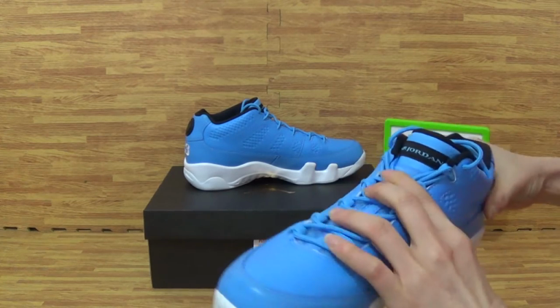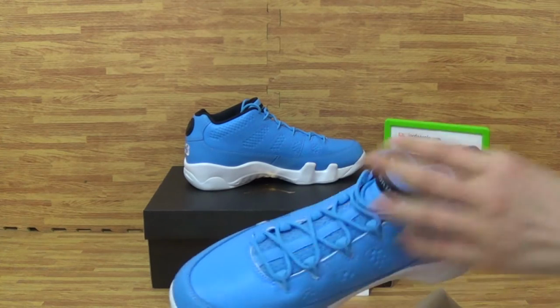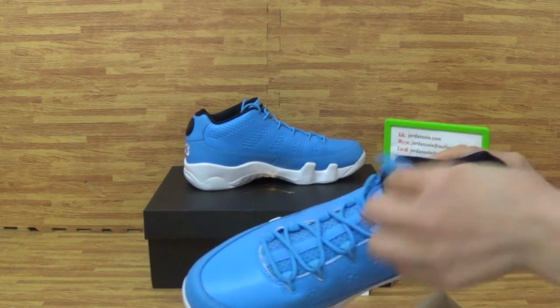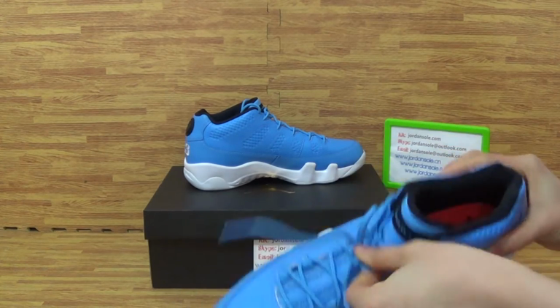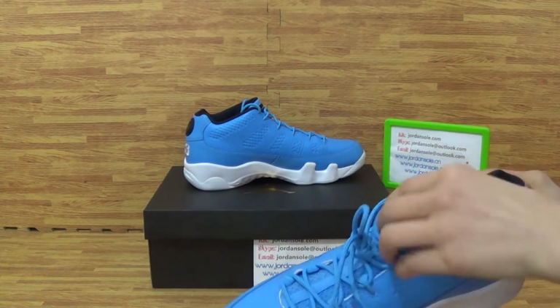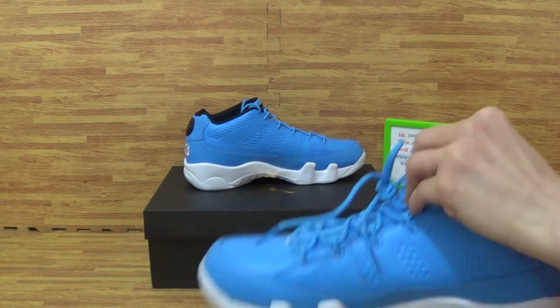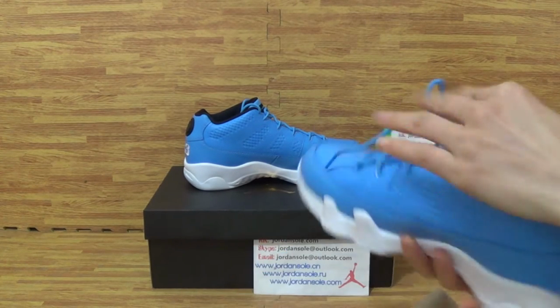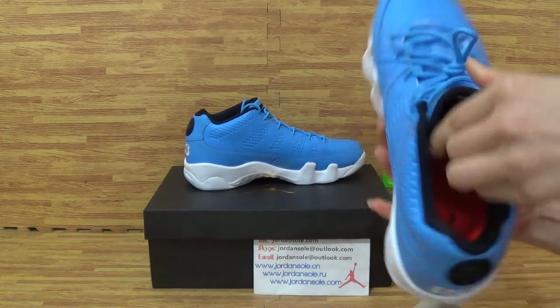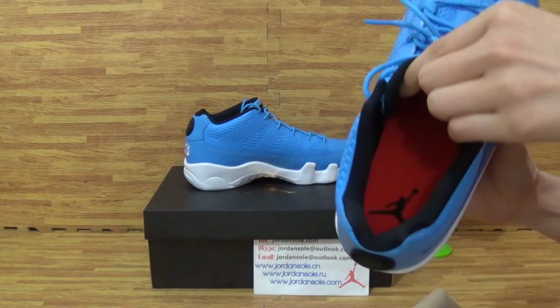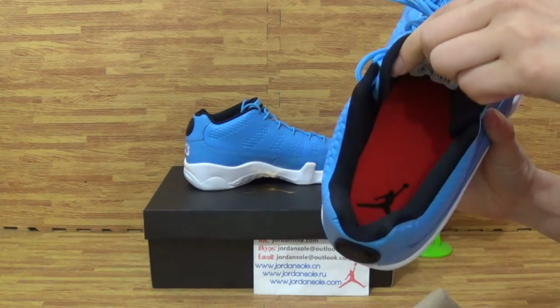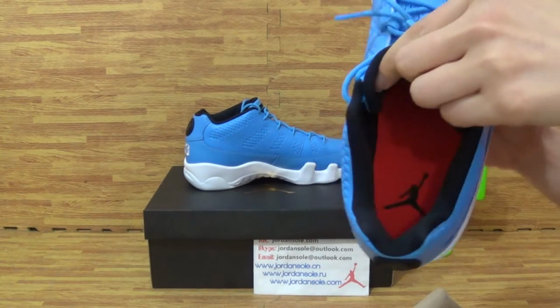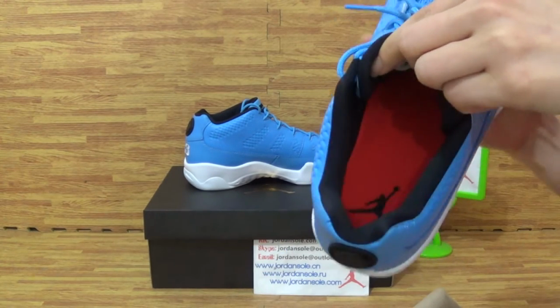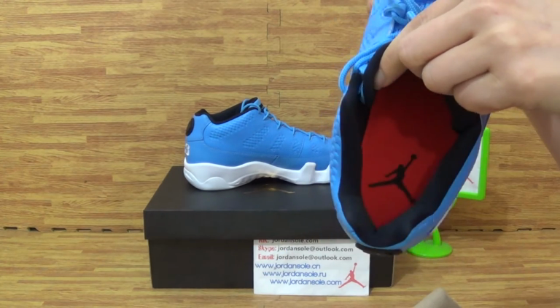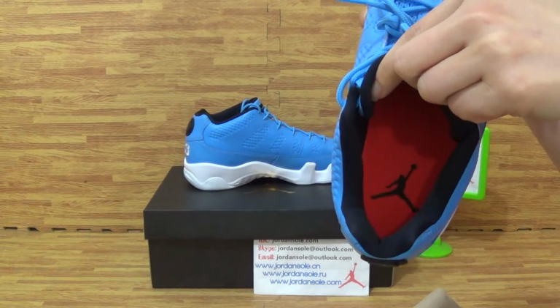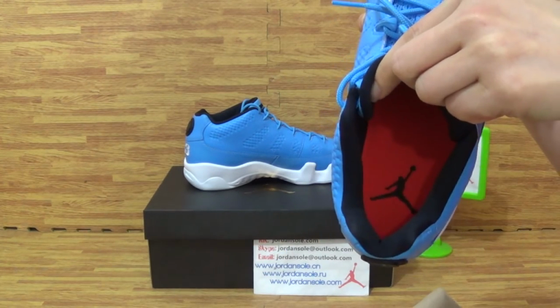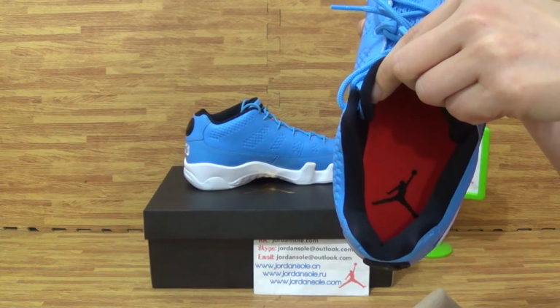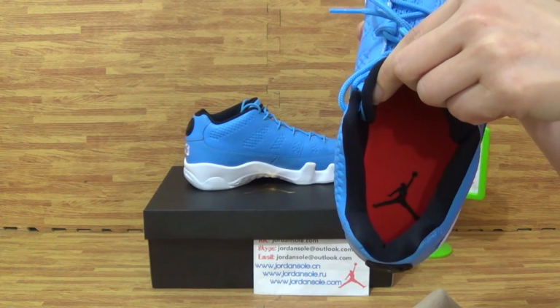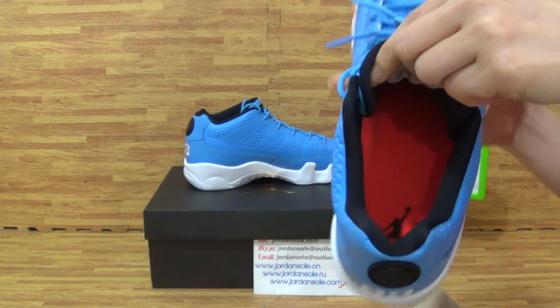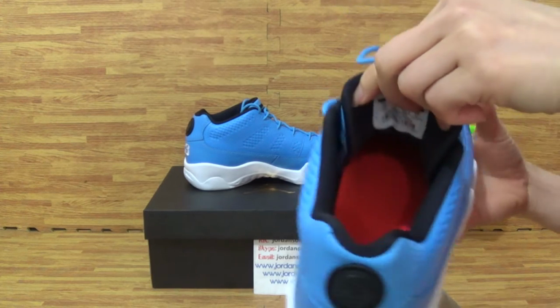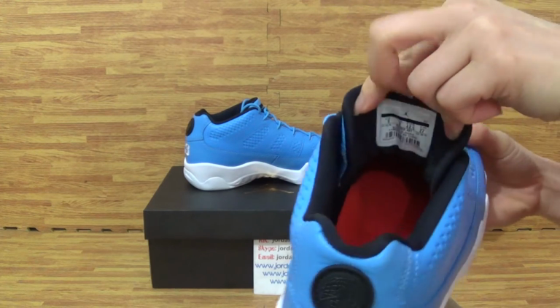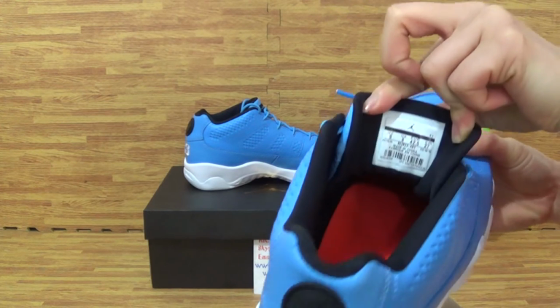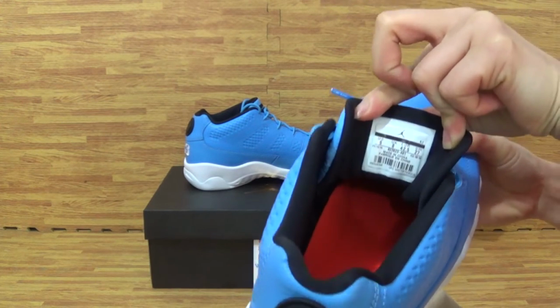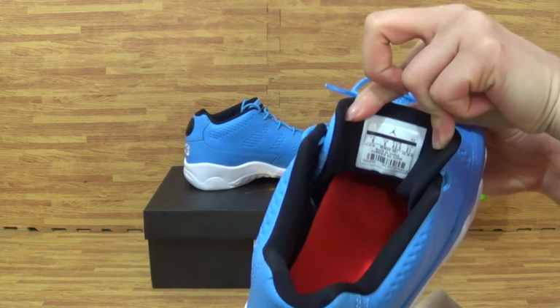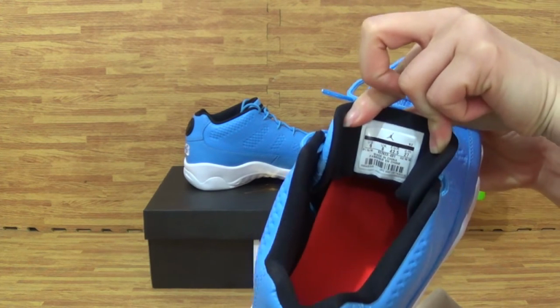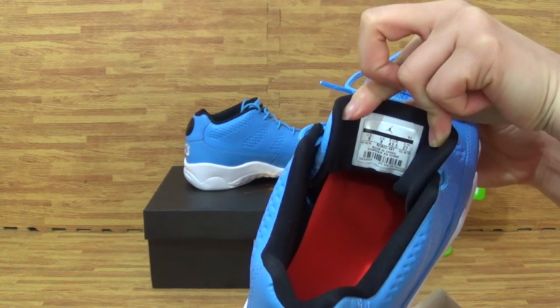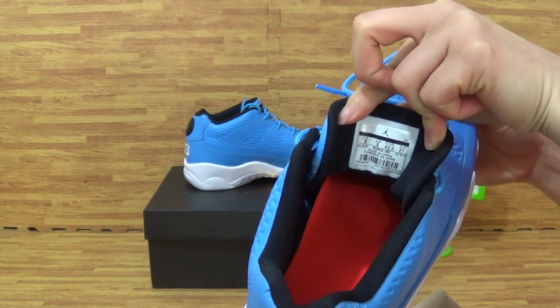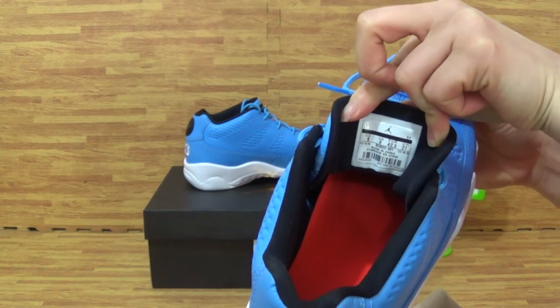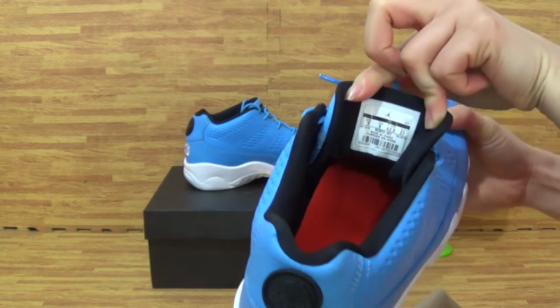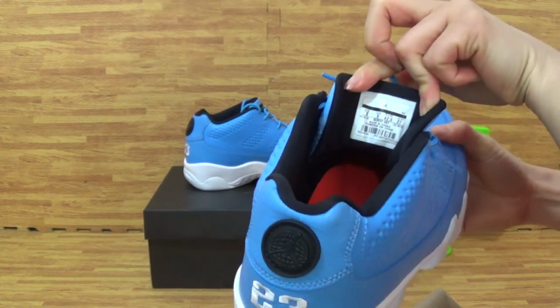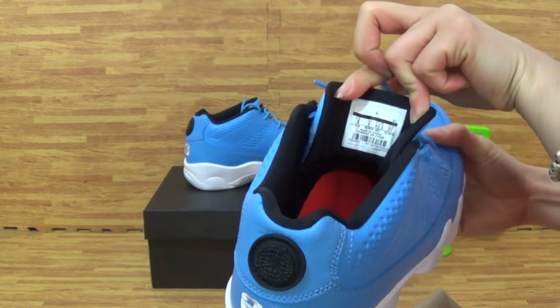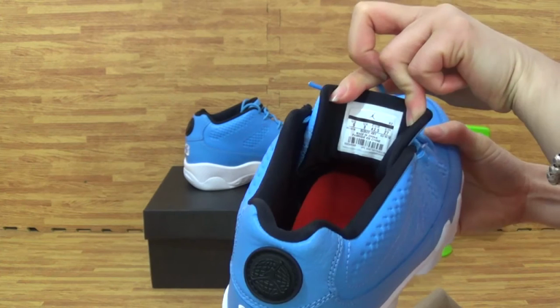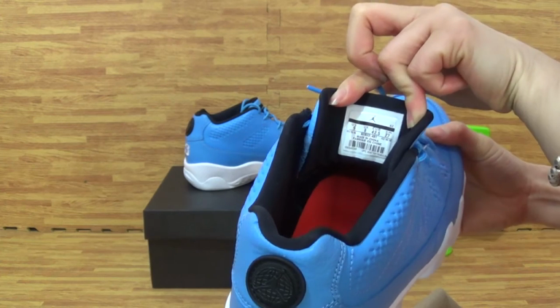Okay, come to the shoes. Insole comes with the black gentleman. And the size is 9.